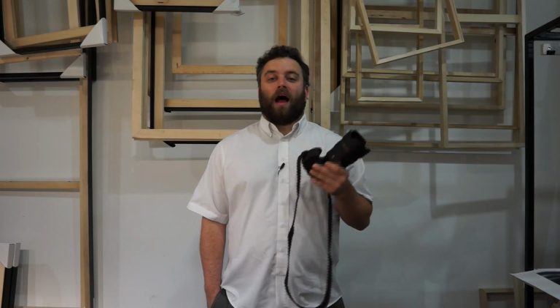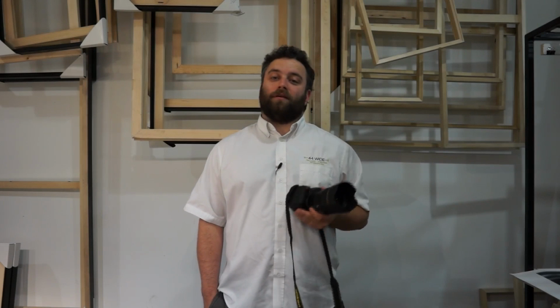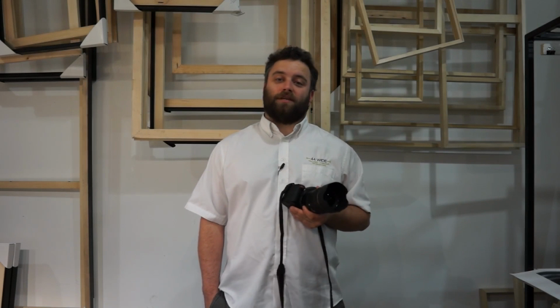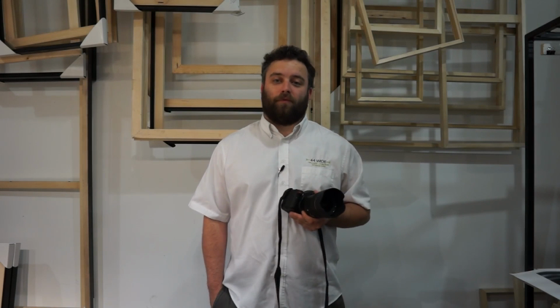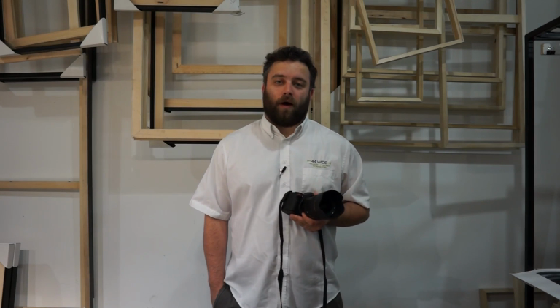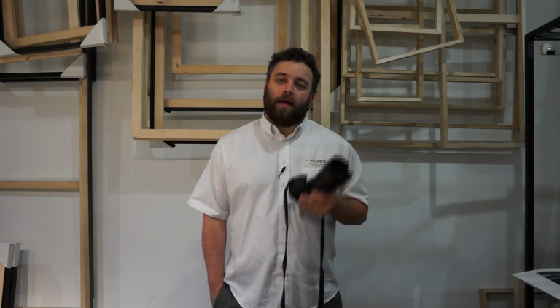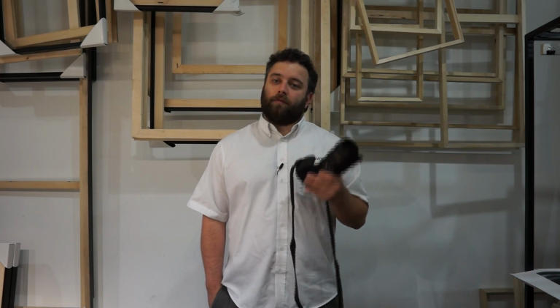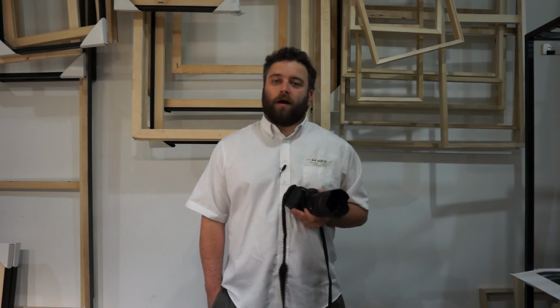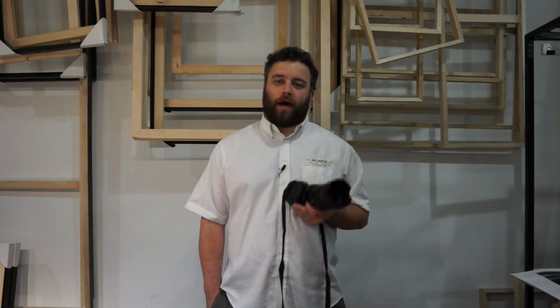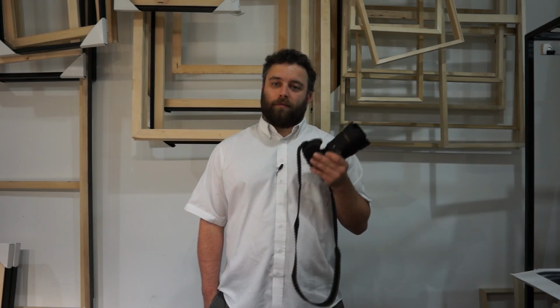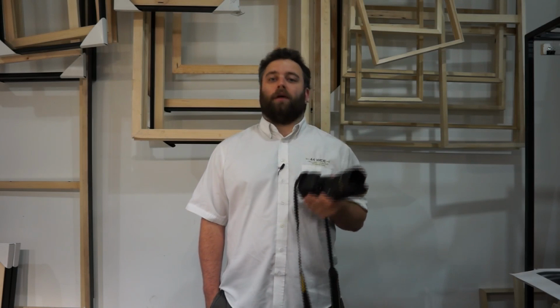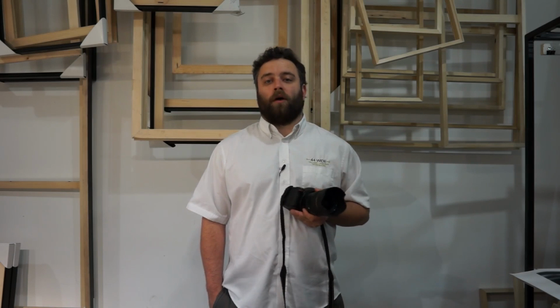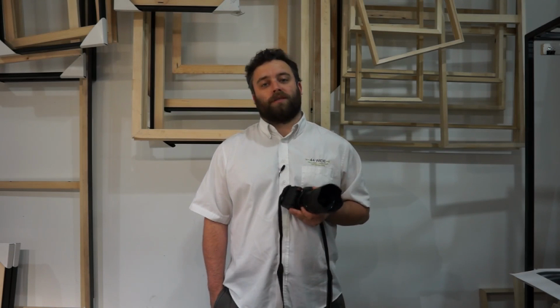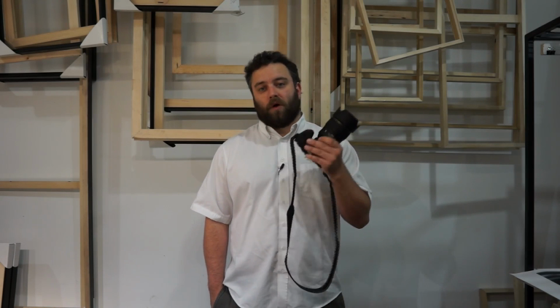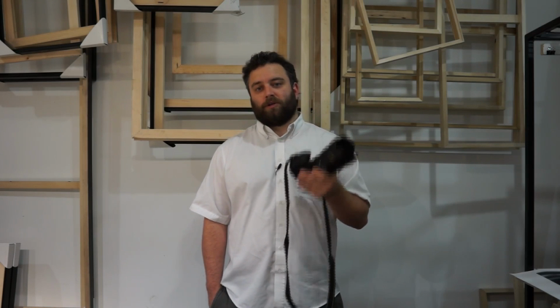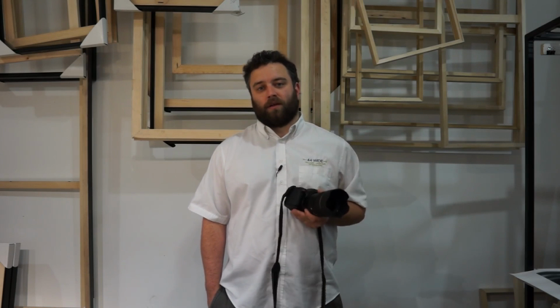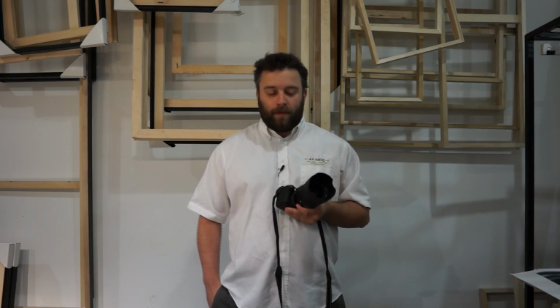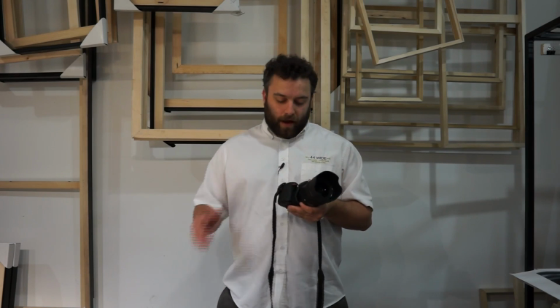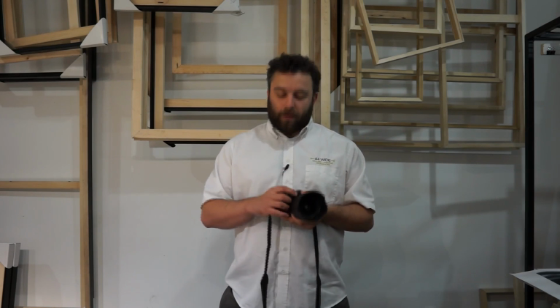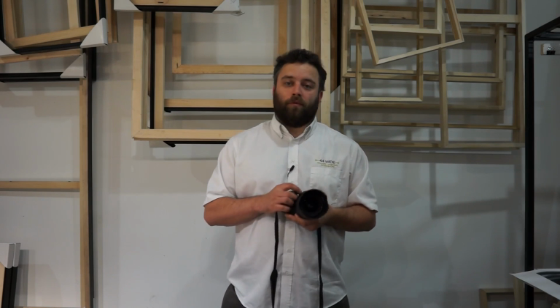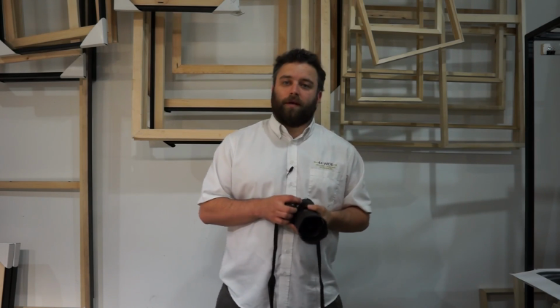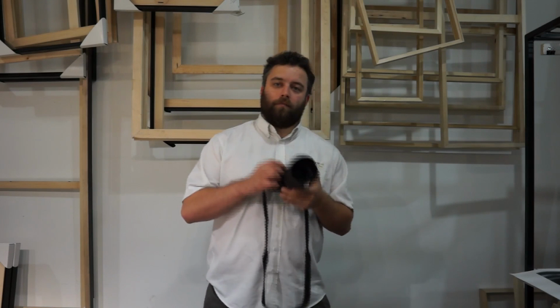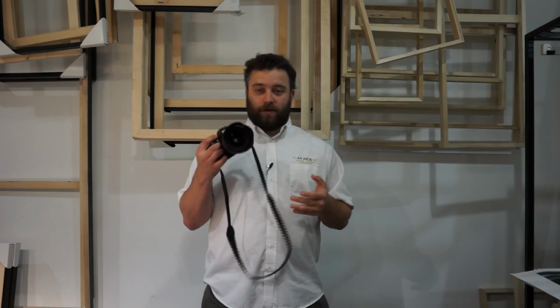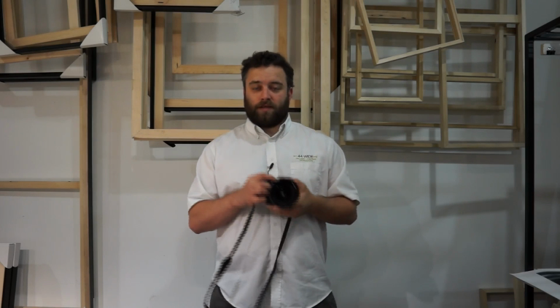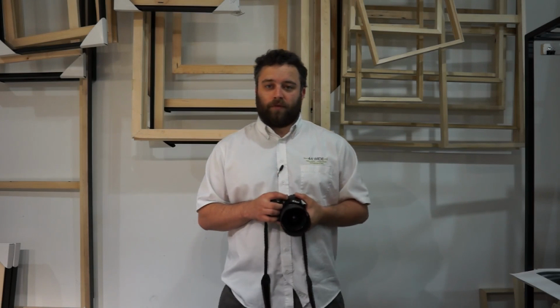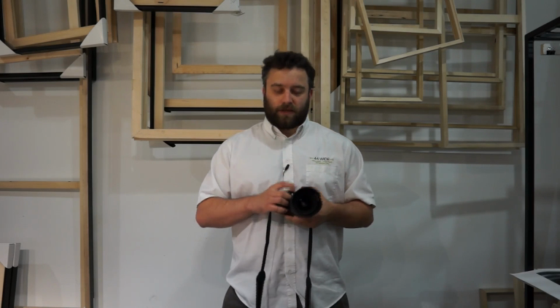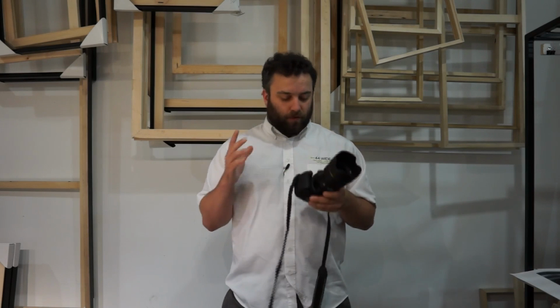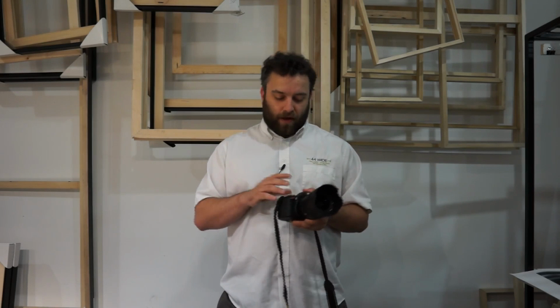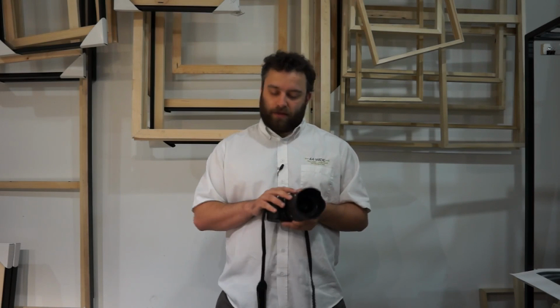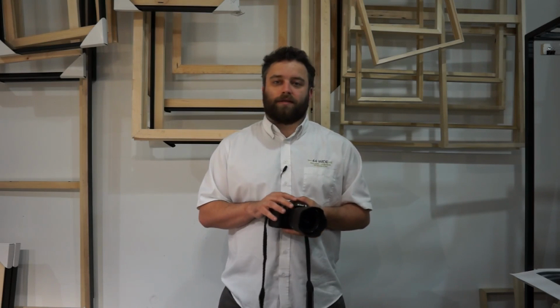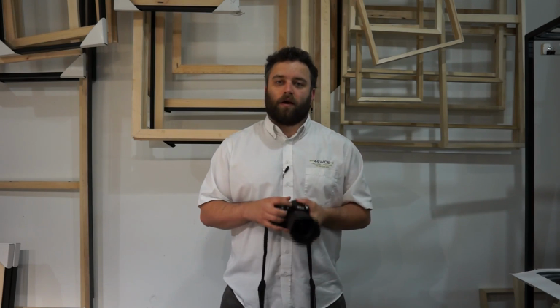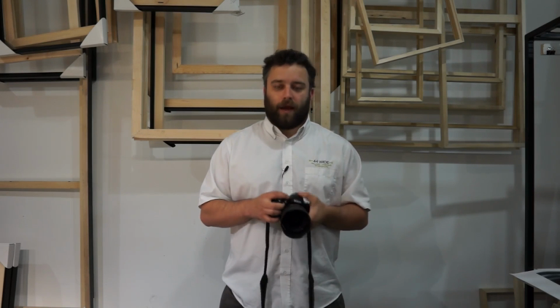Hi everyone, Thomas here from 44wide, and today we're going to talk about how to get the most out of your autofocus system on a digital SLR. Now, a lot of people when they're stepping up to a digital SLR for the first time, there are lots of buttons on these things and they can get complicated.